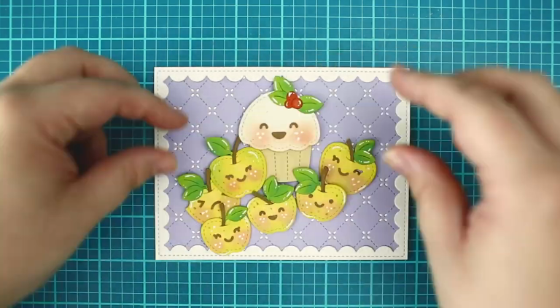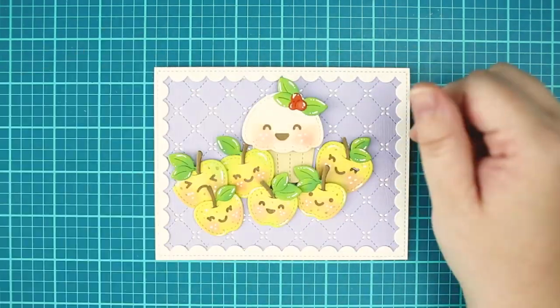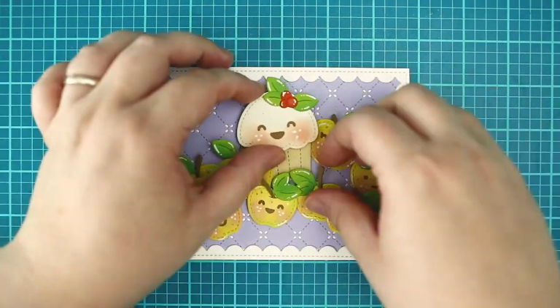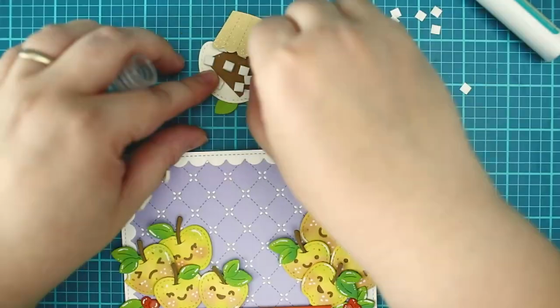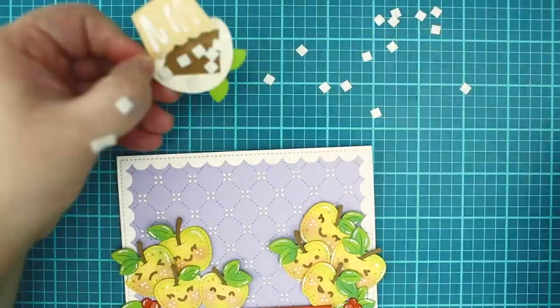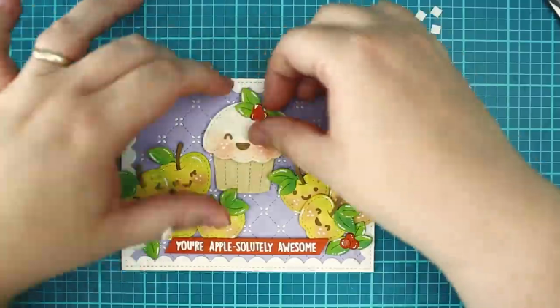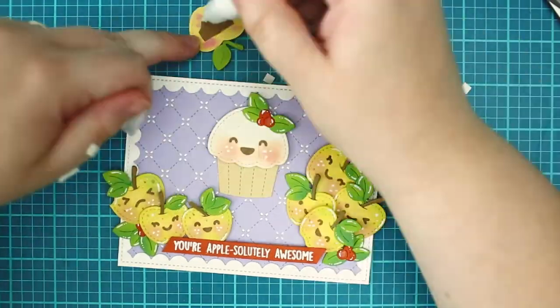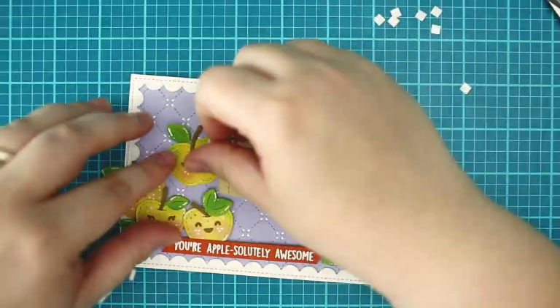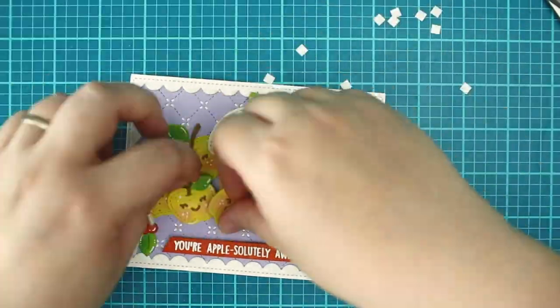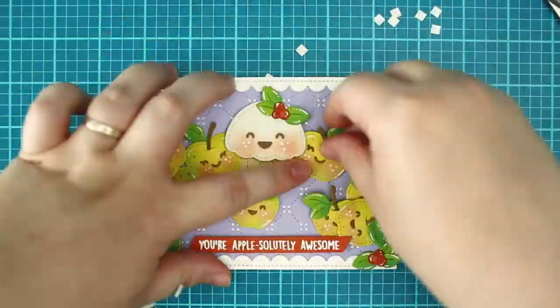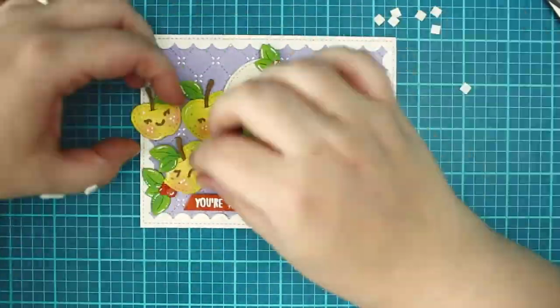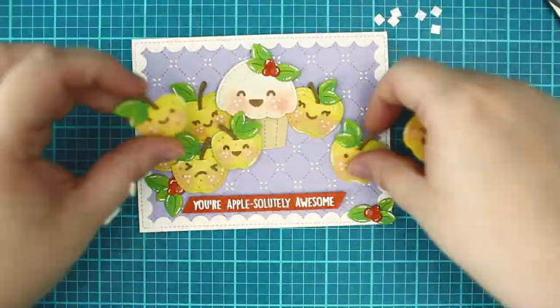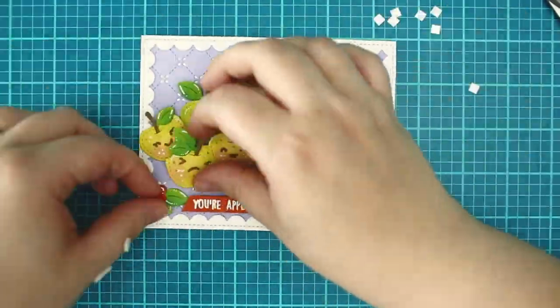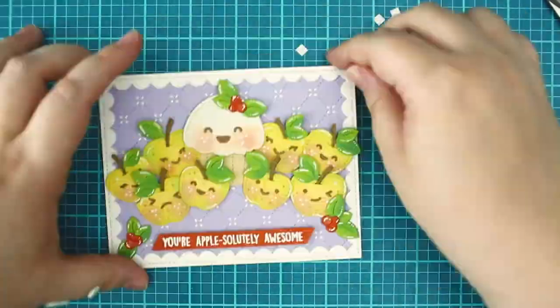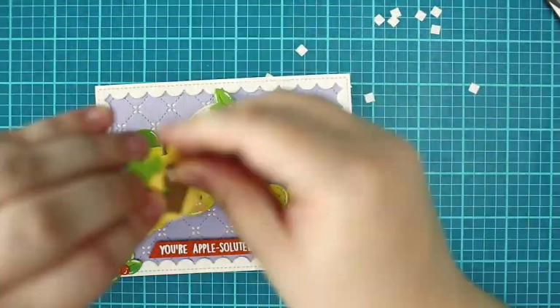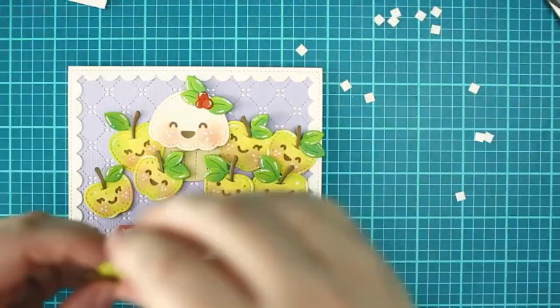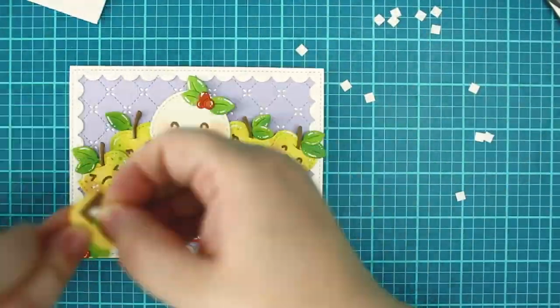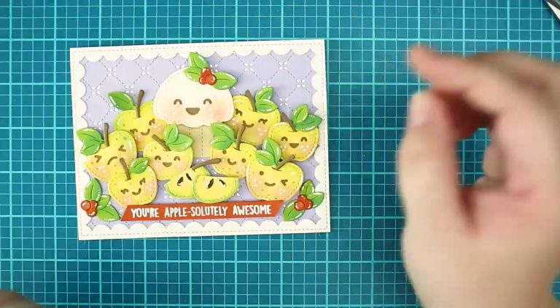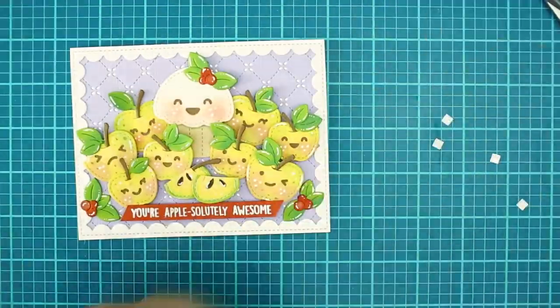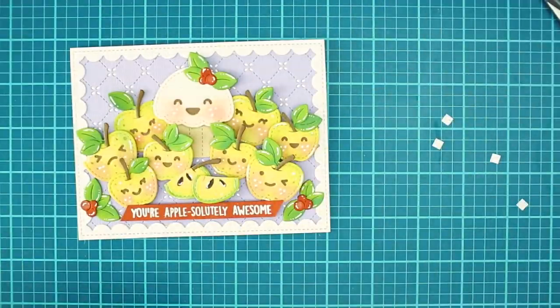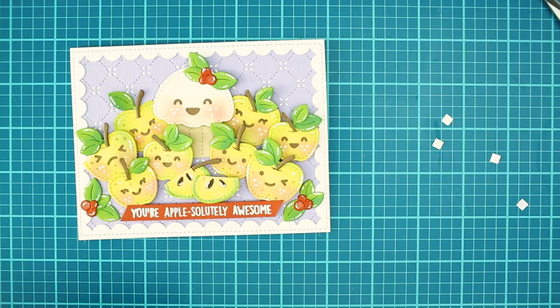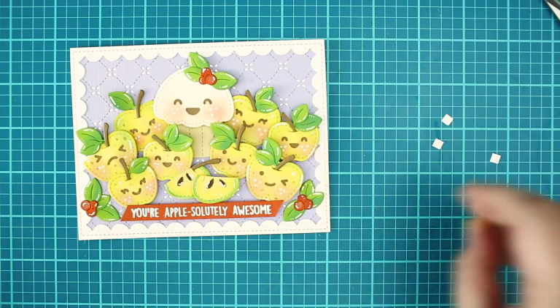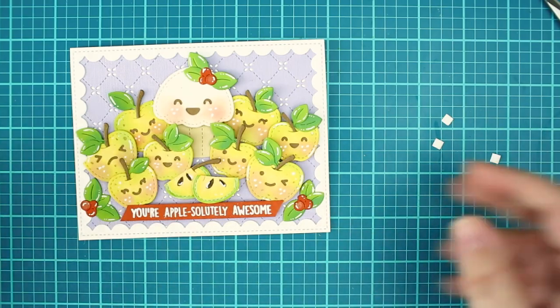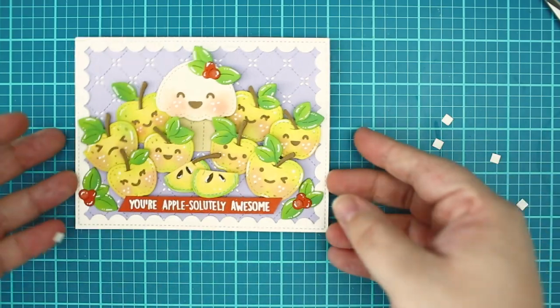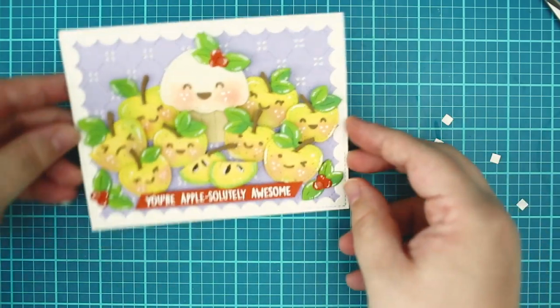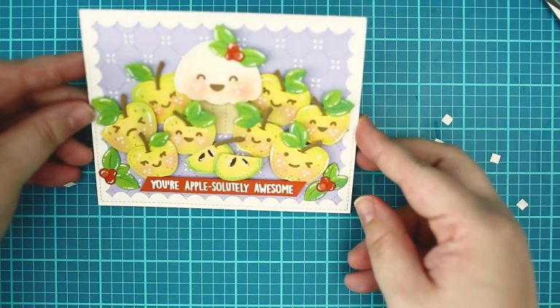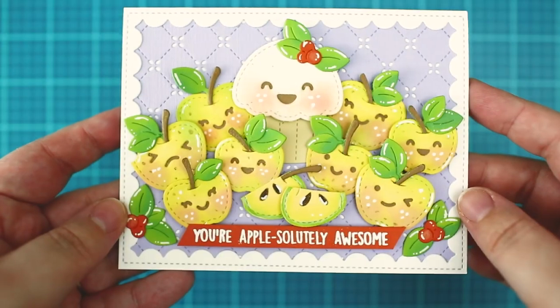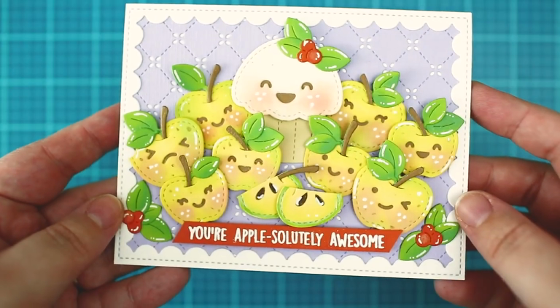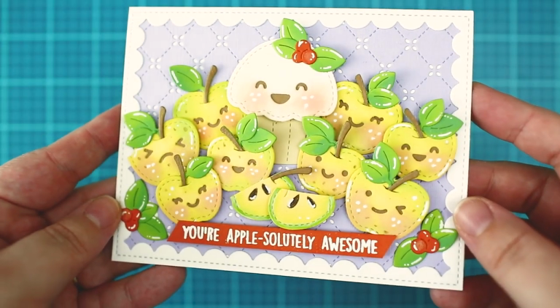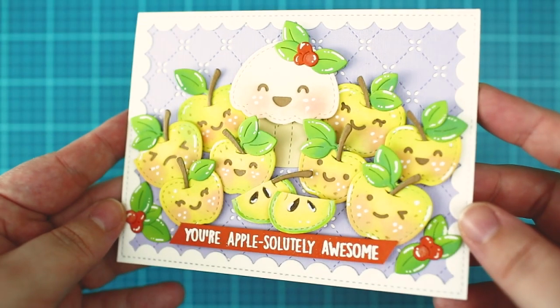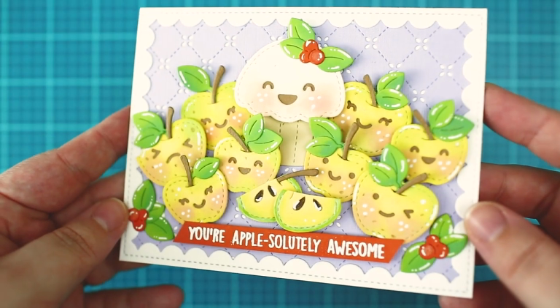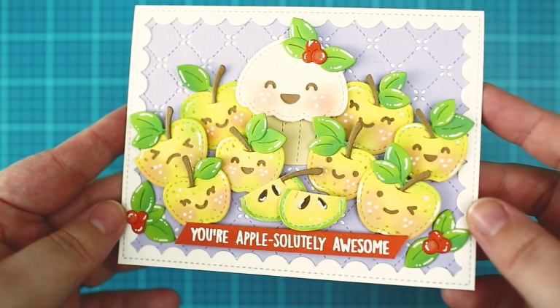And with some speed up magic the cute card is ready. Thank you so much for watching.